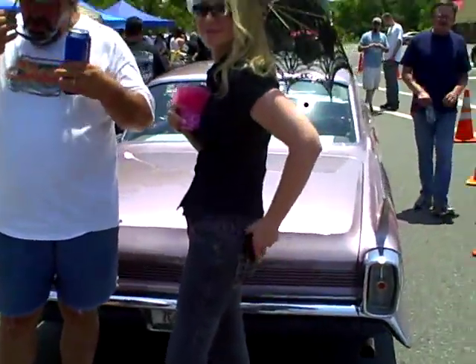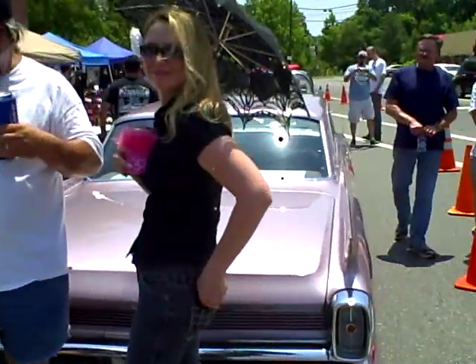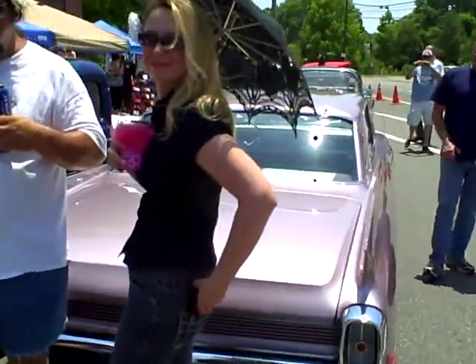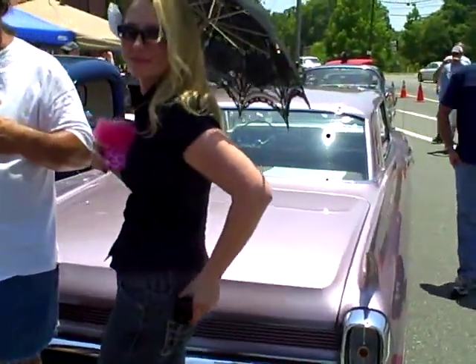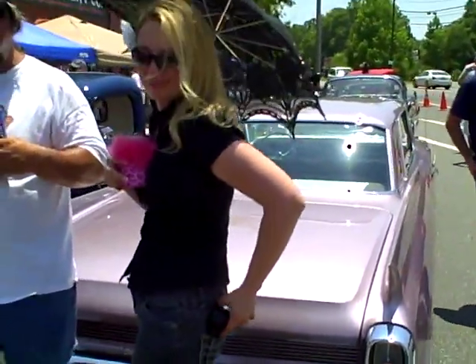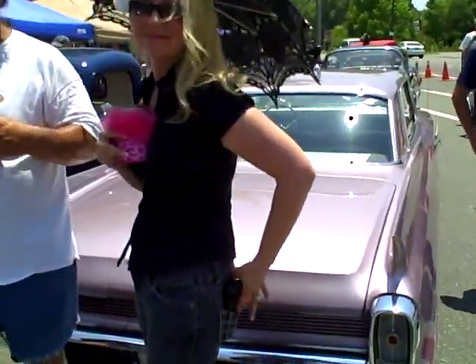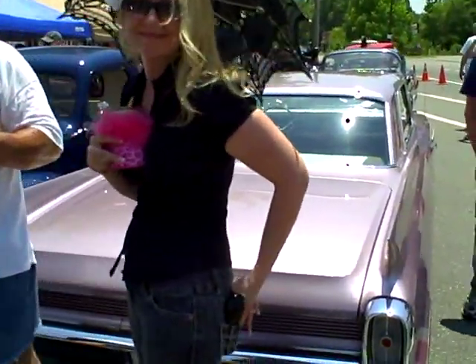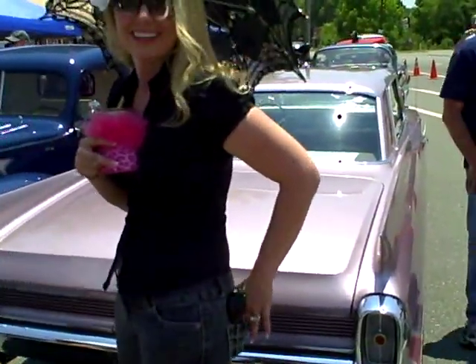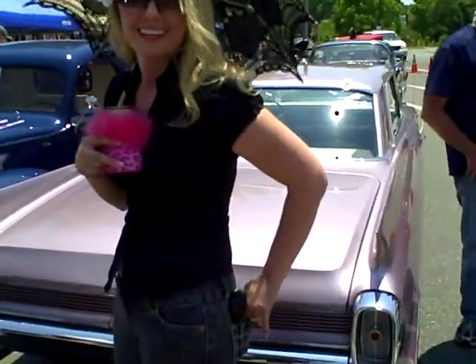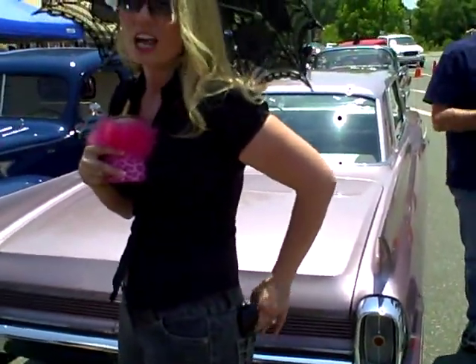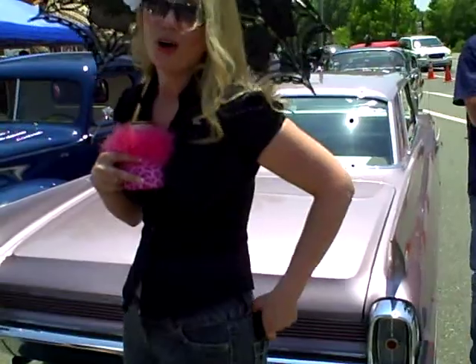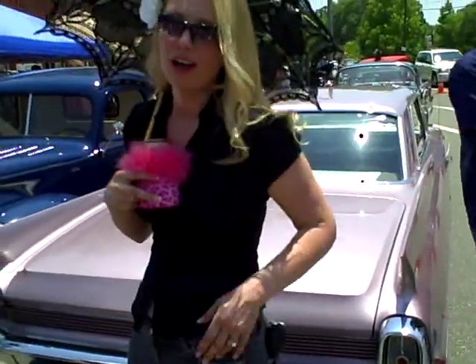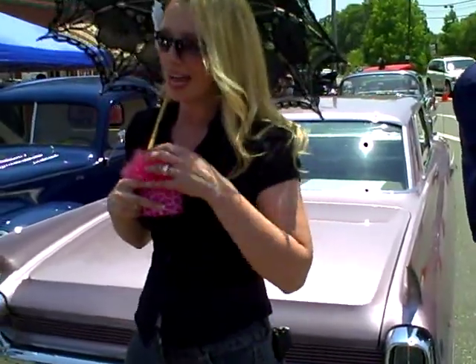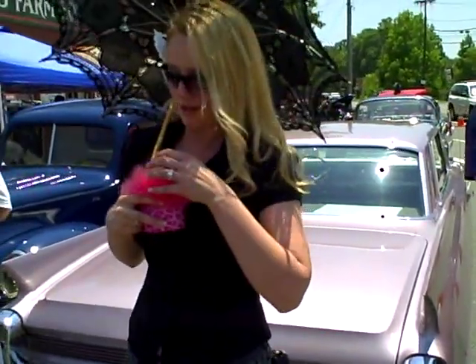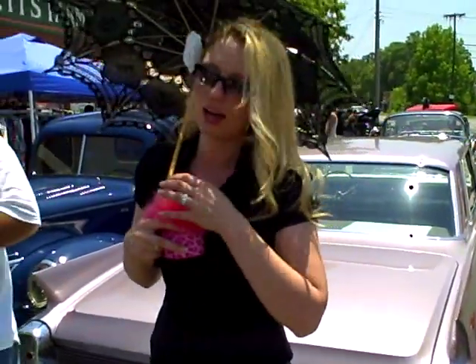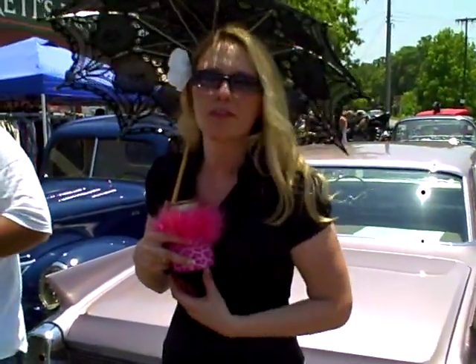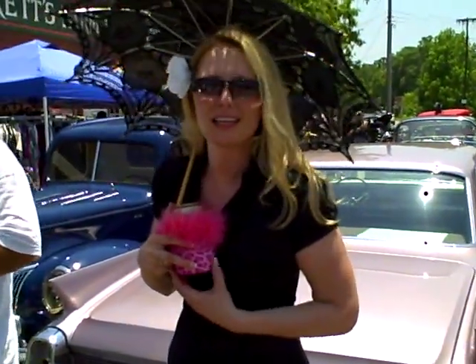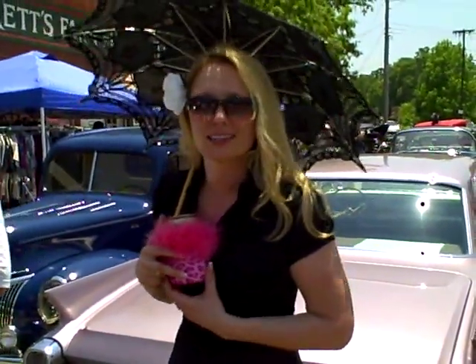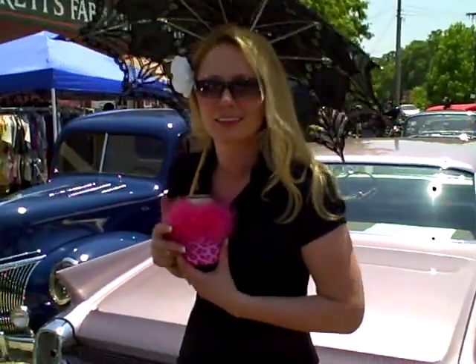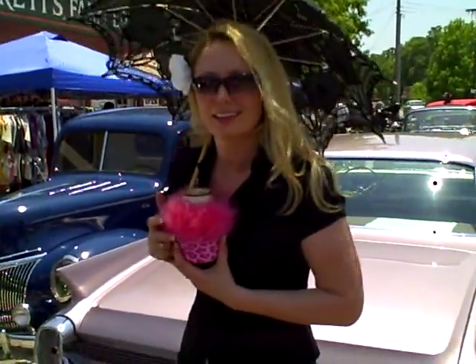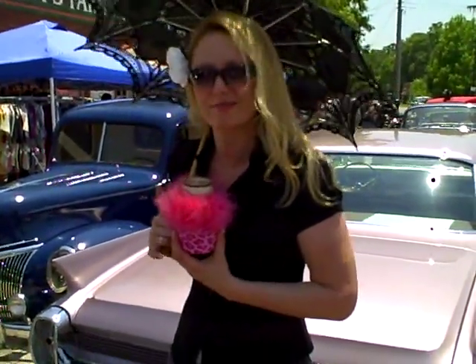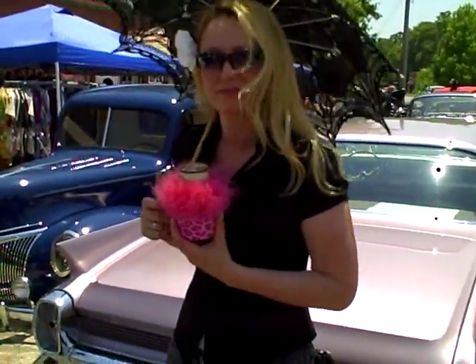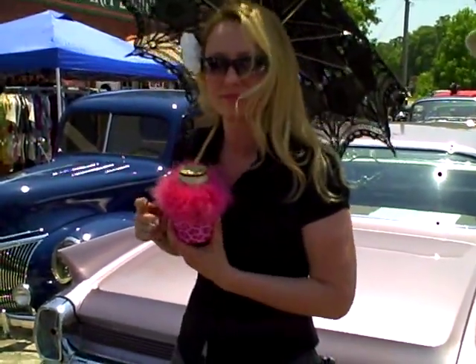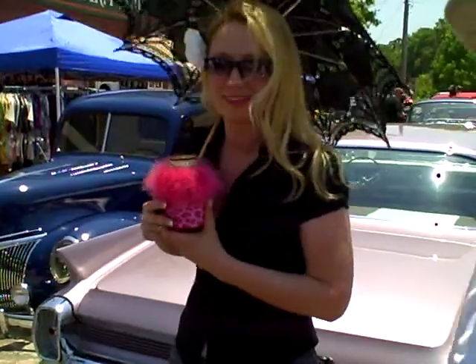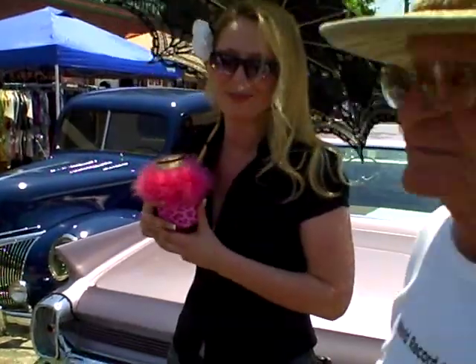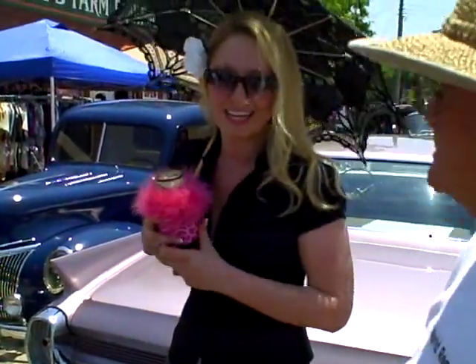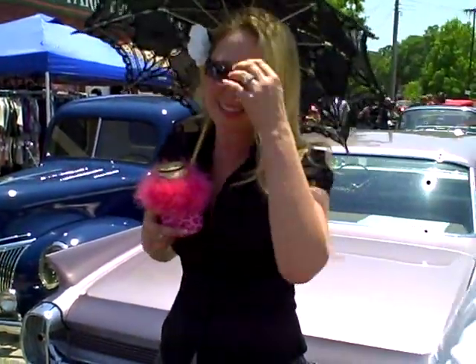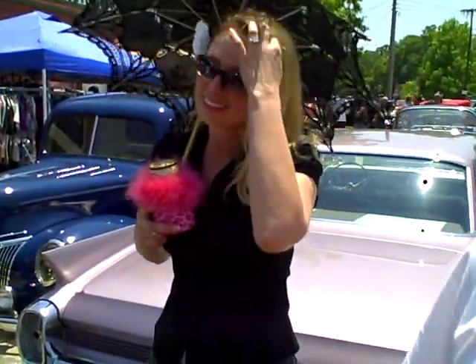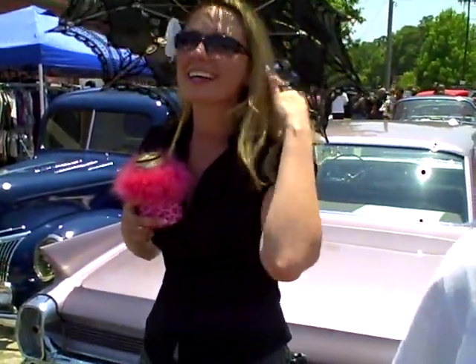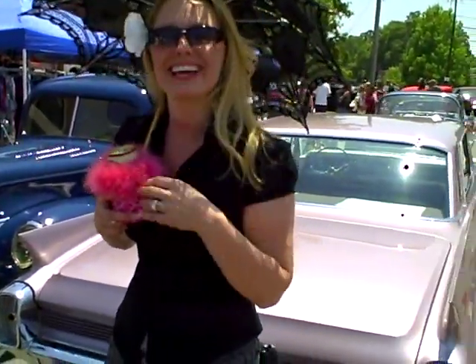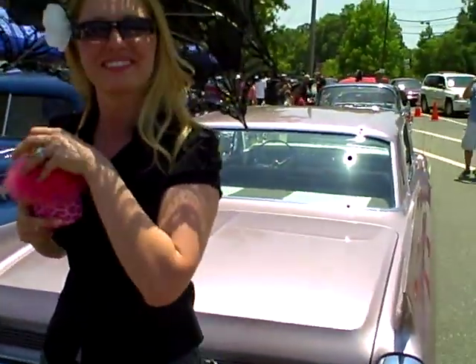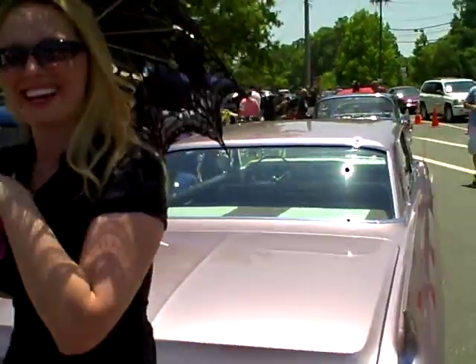Hey, is that a '54 DeSoto? That's cool — is it a Hemi in there? No, no, I have a flat 6. It looks cool. Is that your car? It is. Excellent. Thank you, appreciate it.